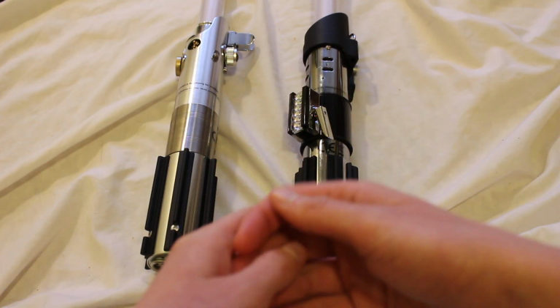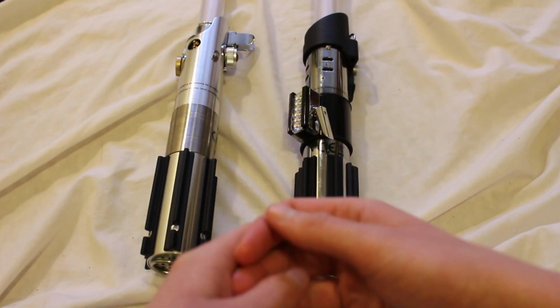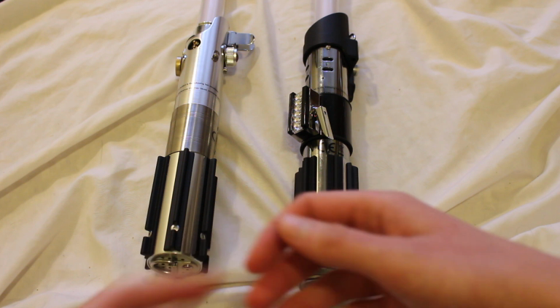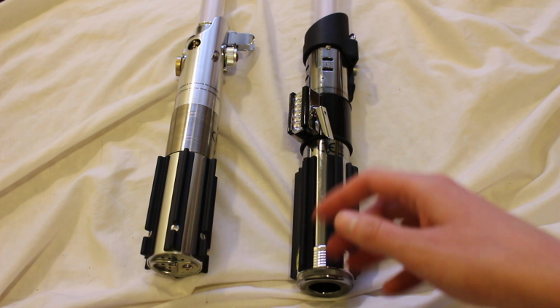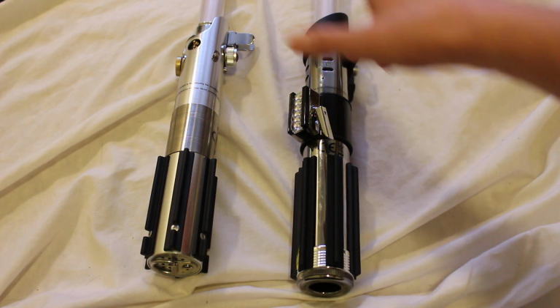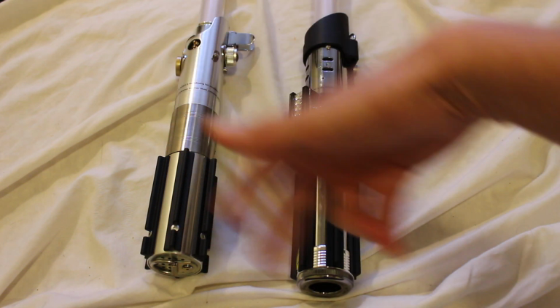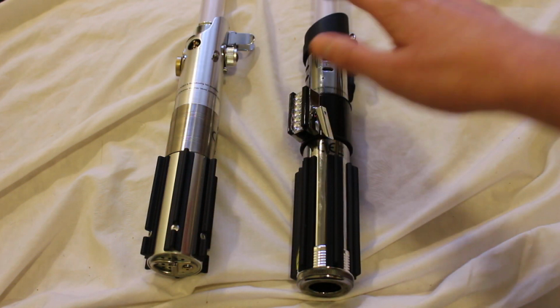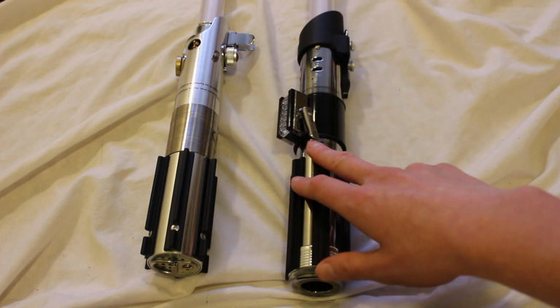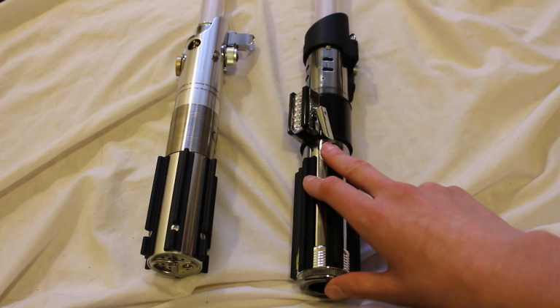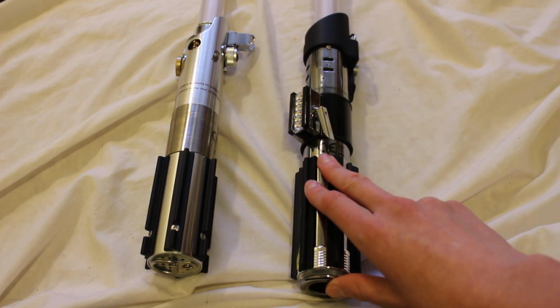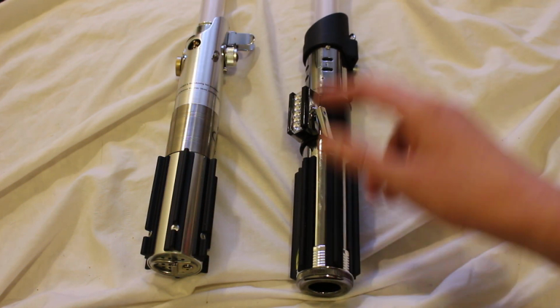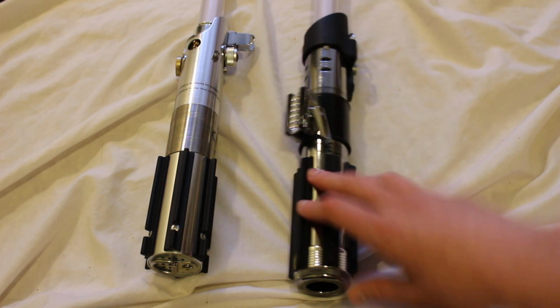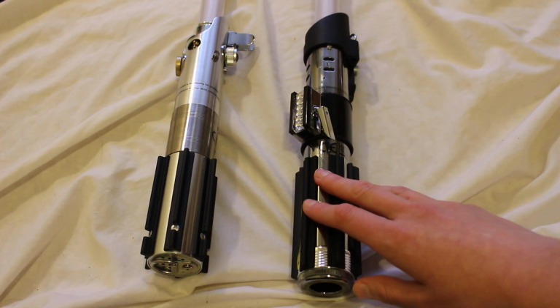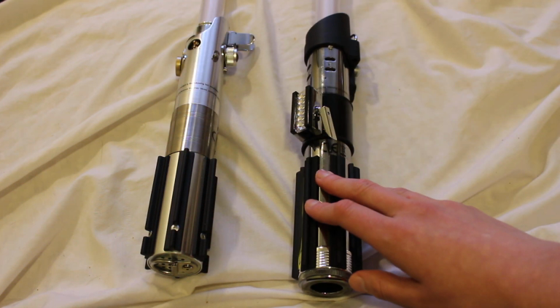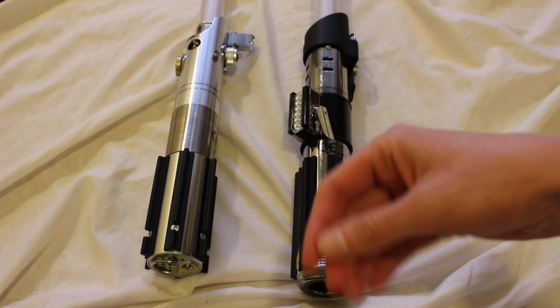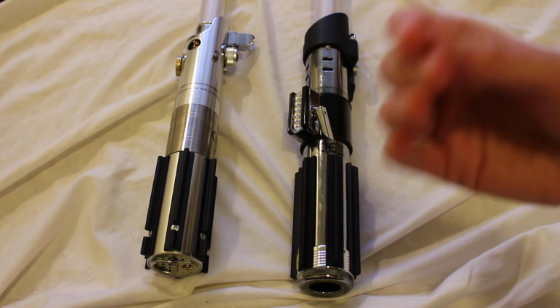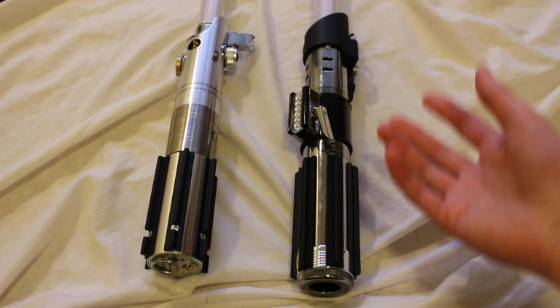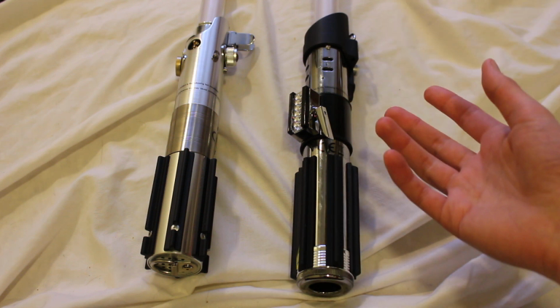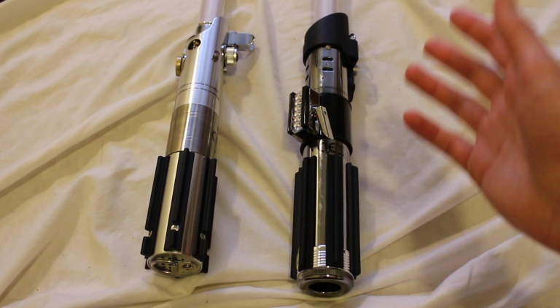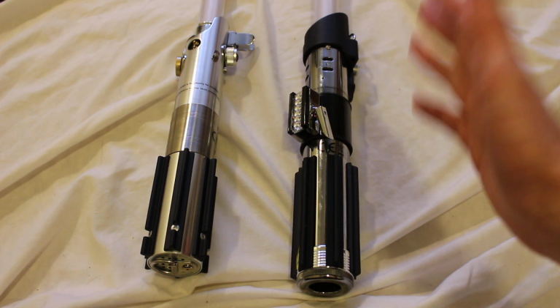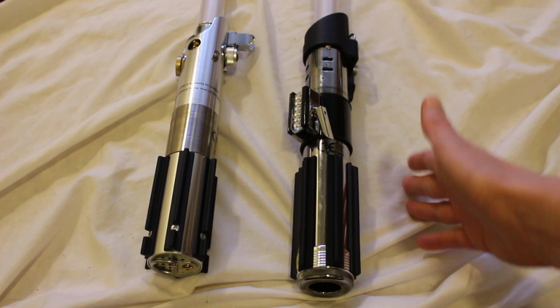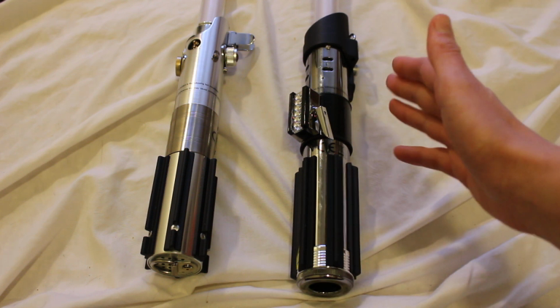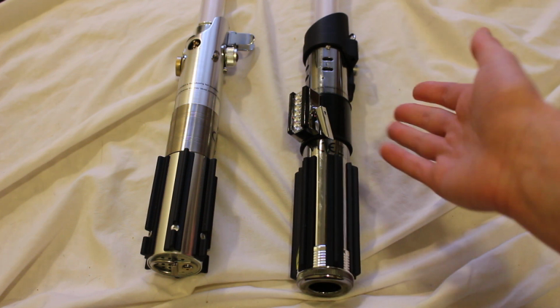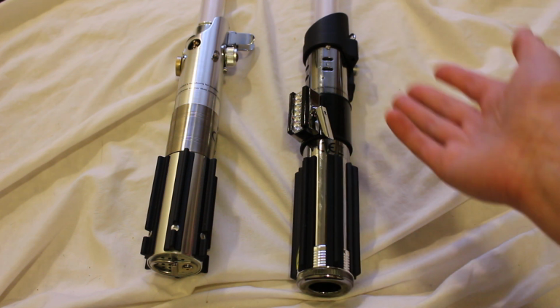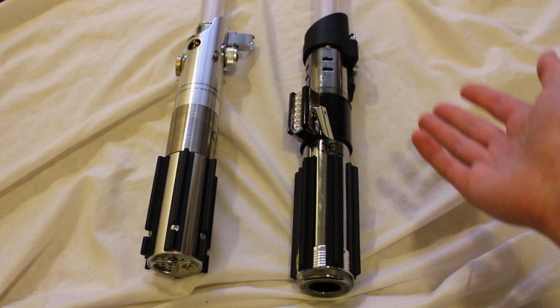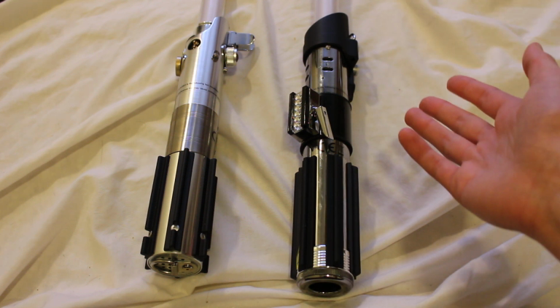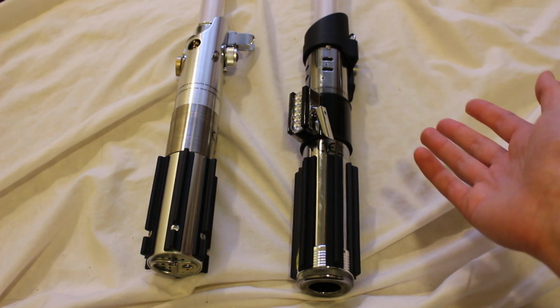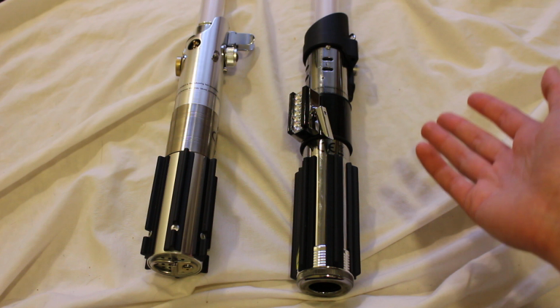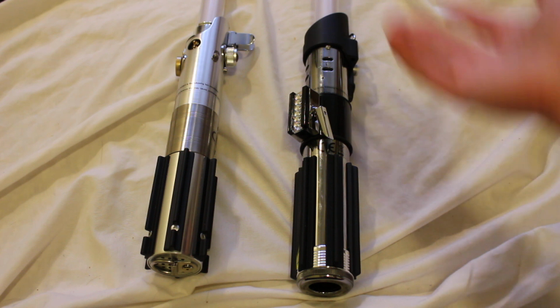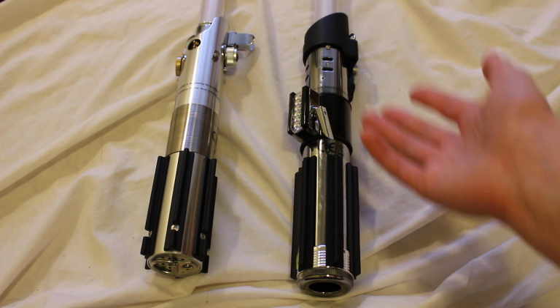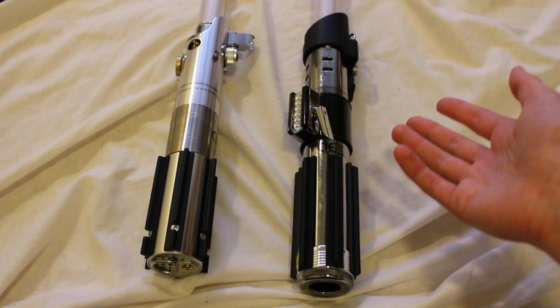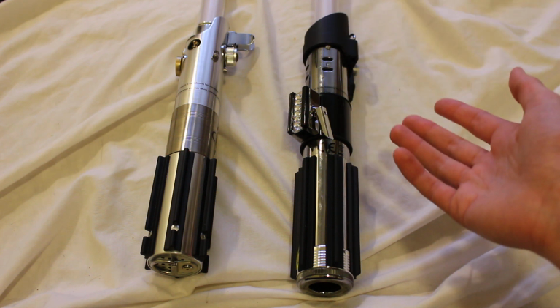Now Force FX lightsabers — that's the actual lightsabers. Force FX lightsabers are made by Hasbro. In the past, another company called Master Replicas used to make Force FX lightsabers.